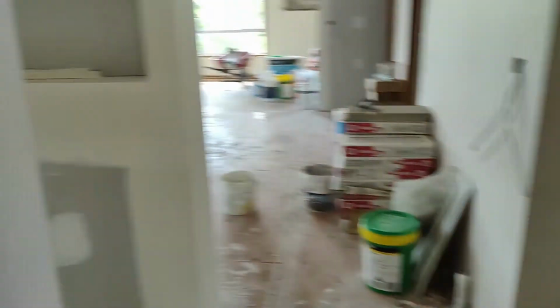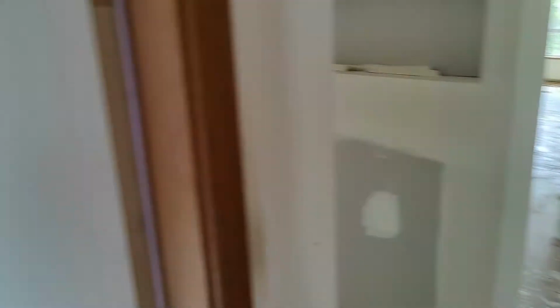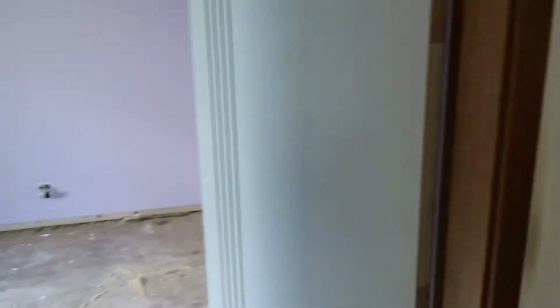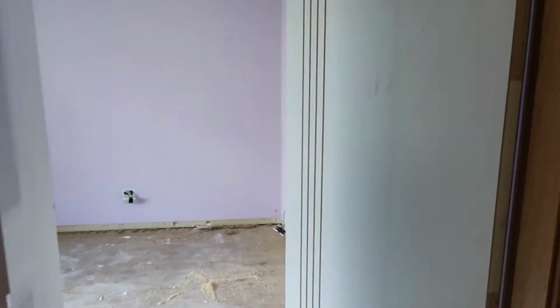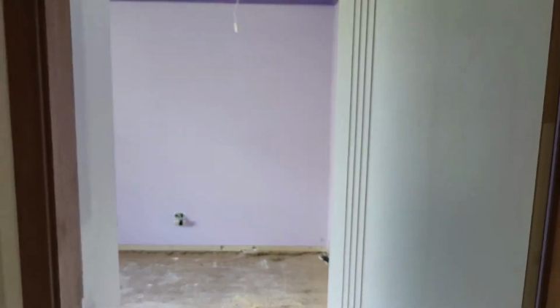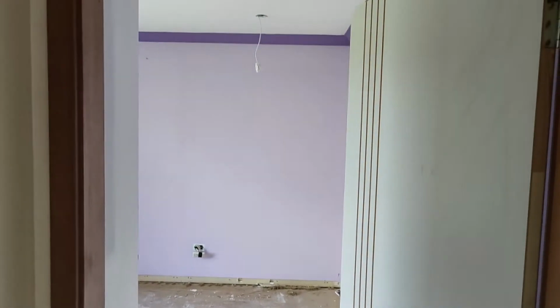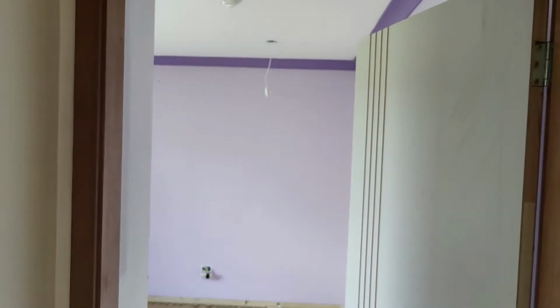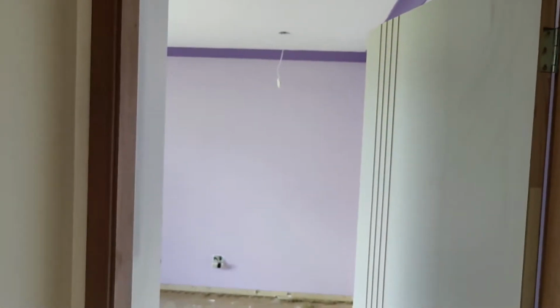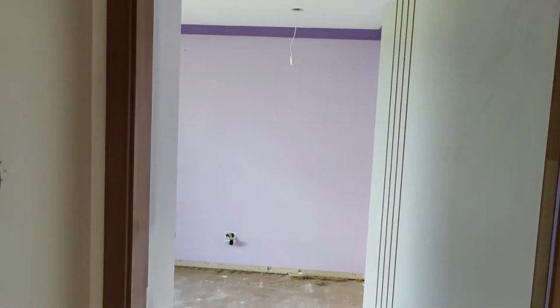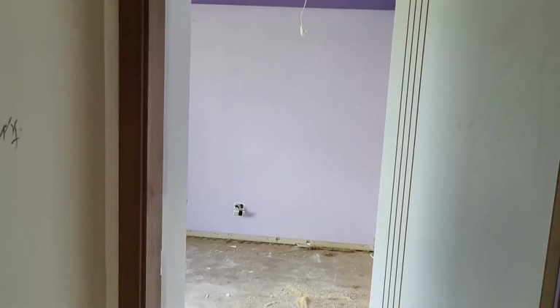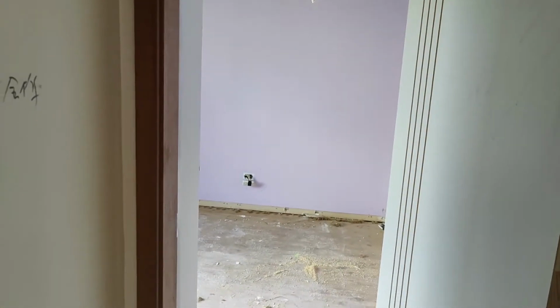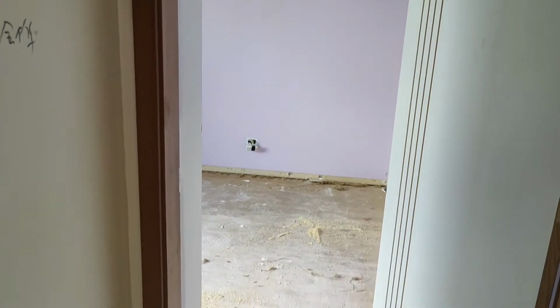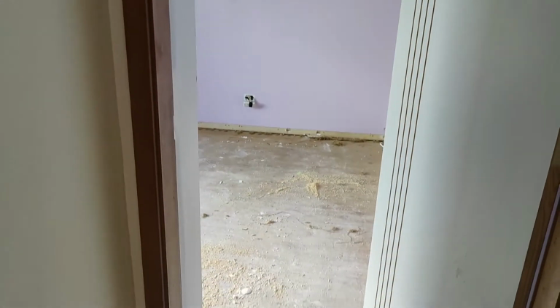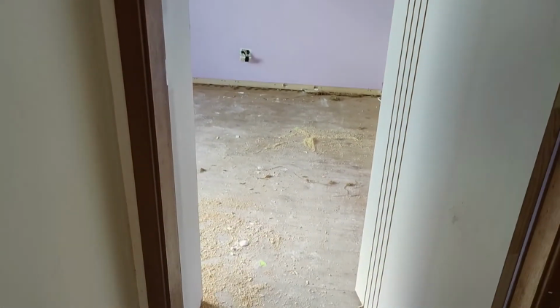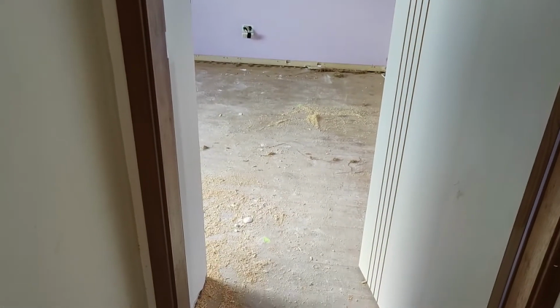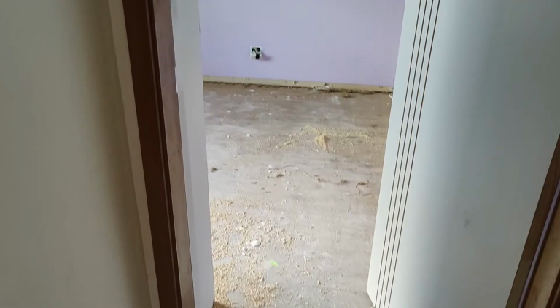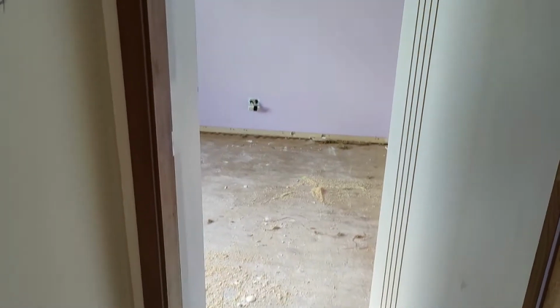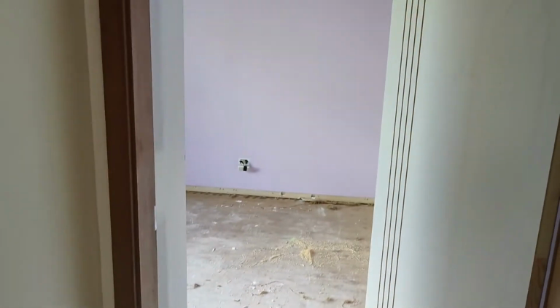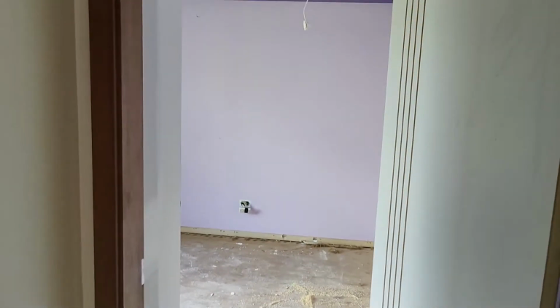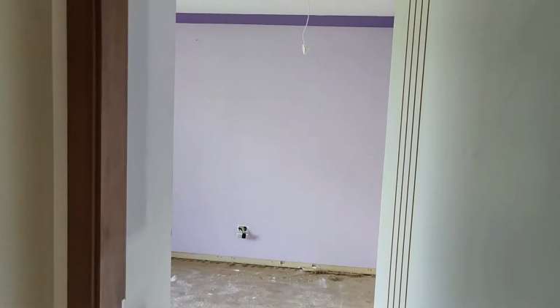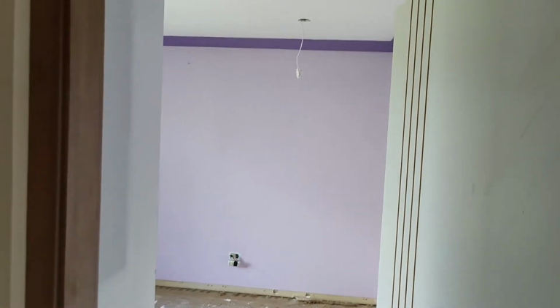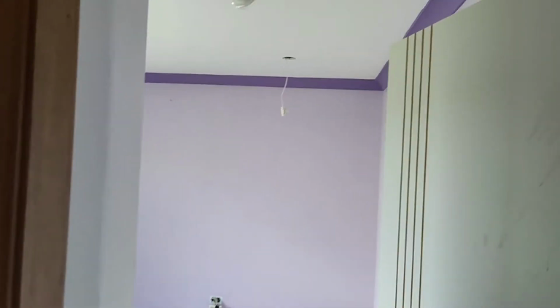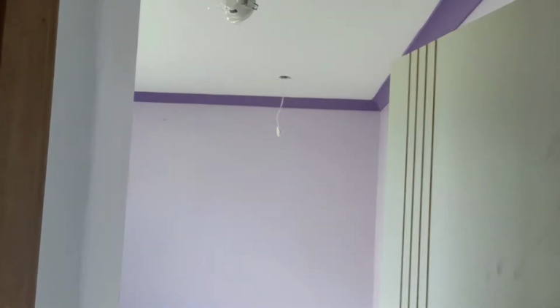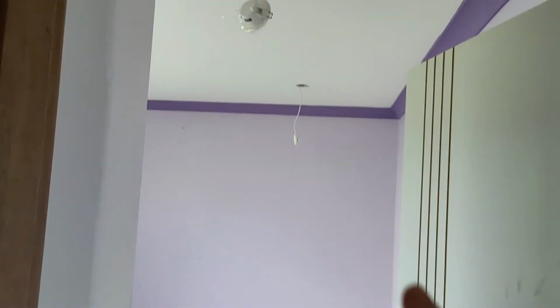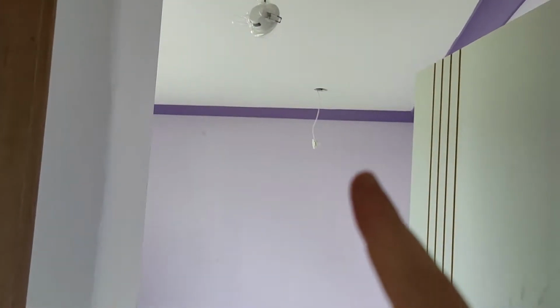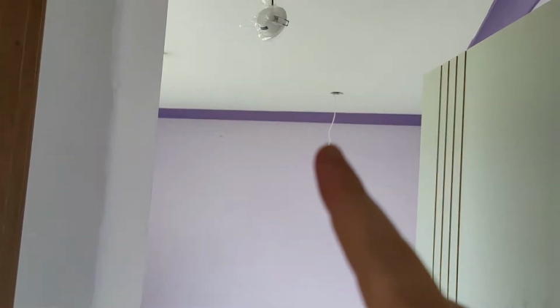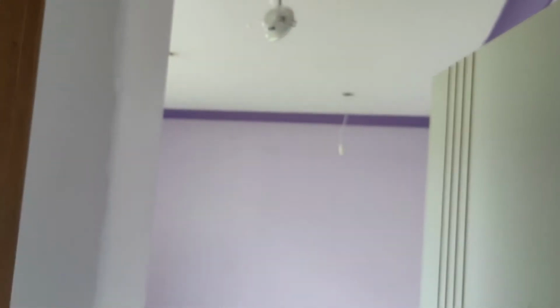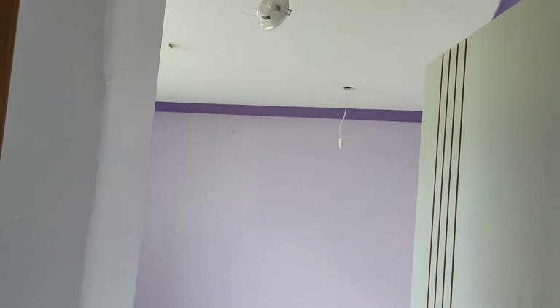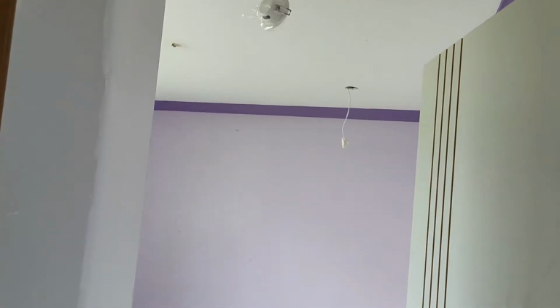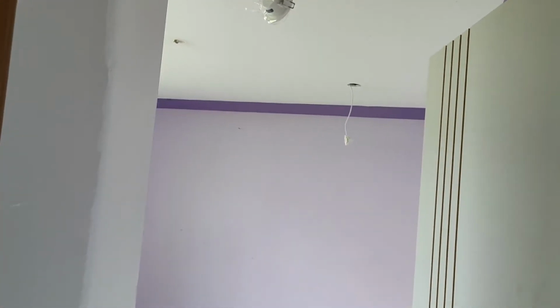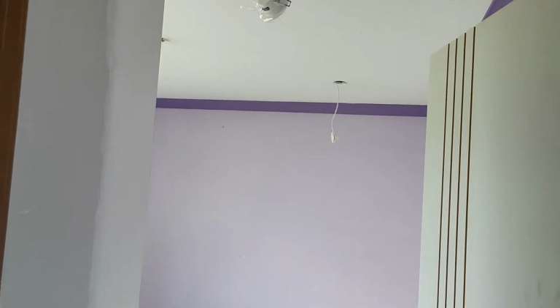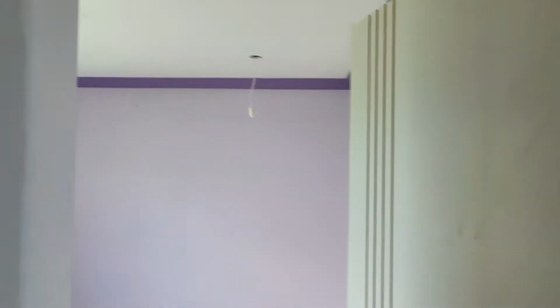Now I'll just step out so you can get a better look at what the room looks like. Some of the trades that have been on site in the last three or four weeks have been the electricians. They're starting to put the lights in and getting all that sorted.